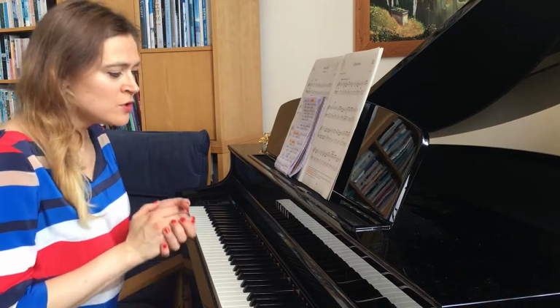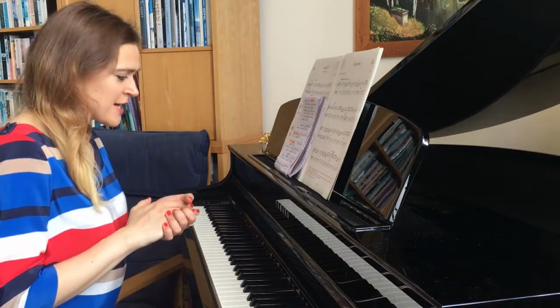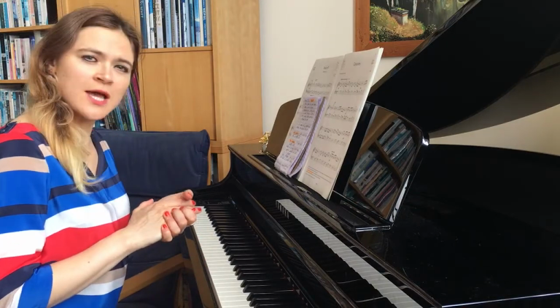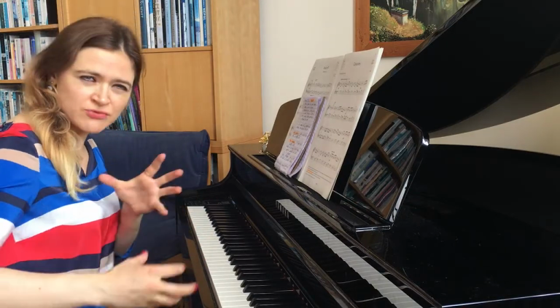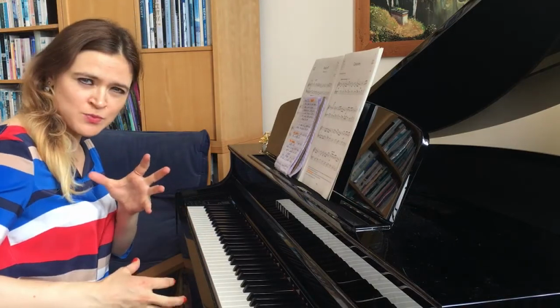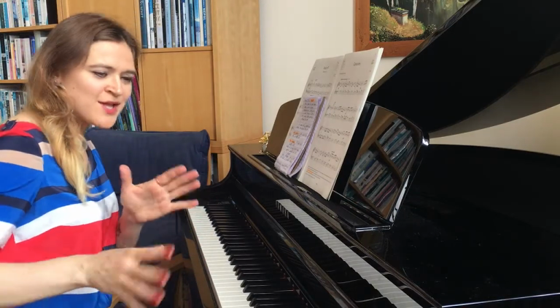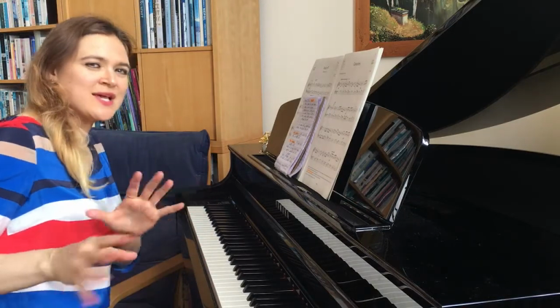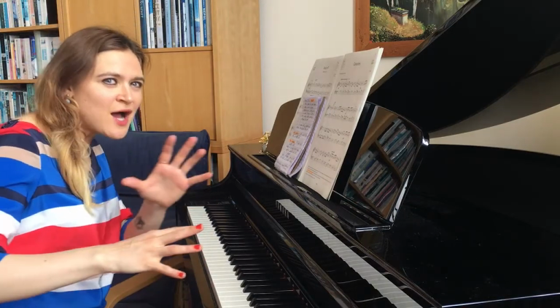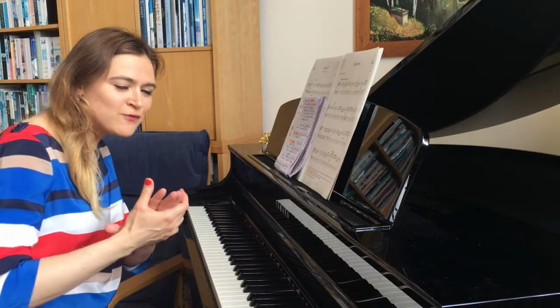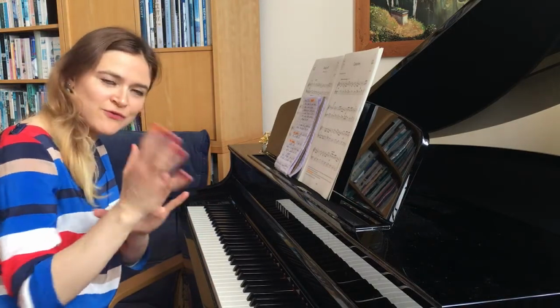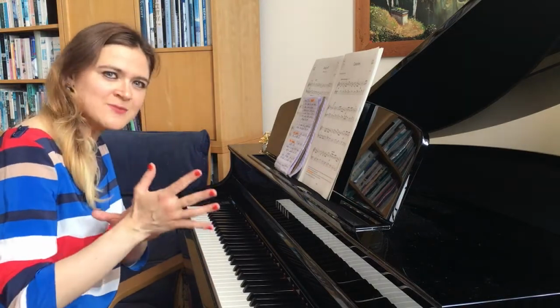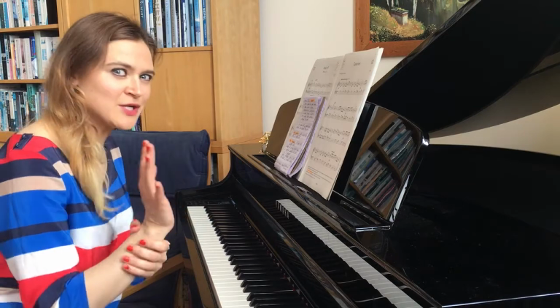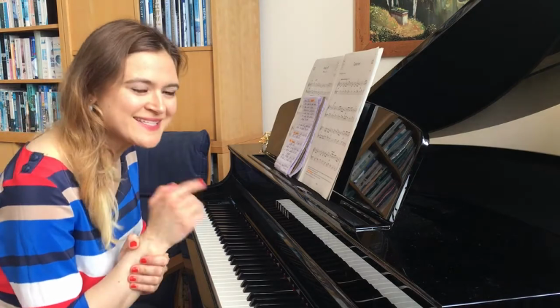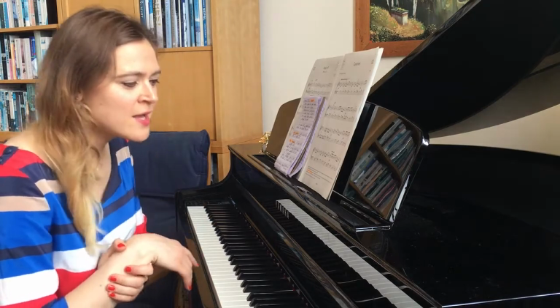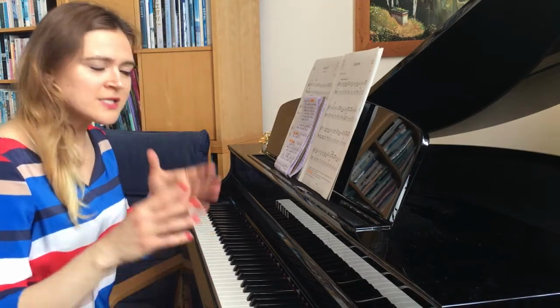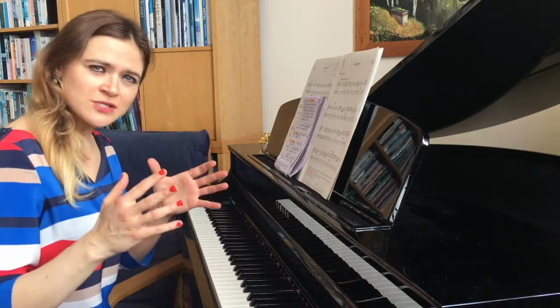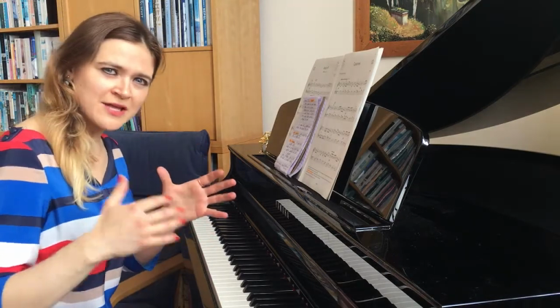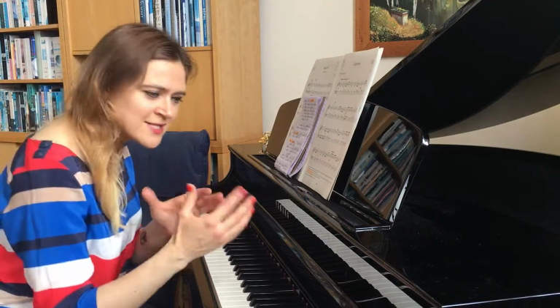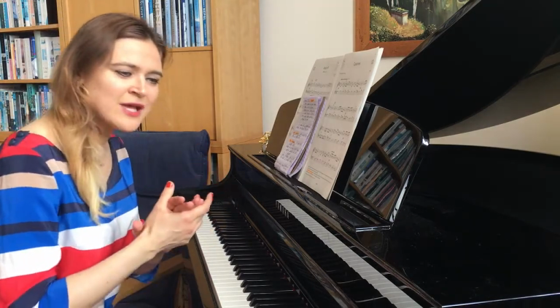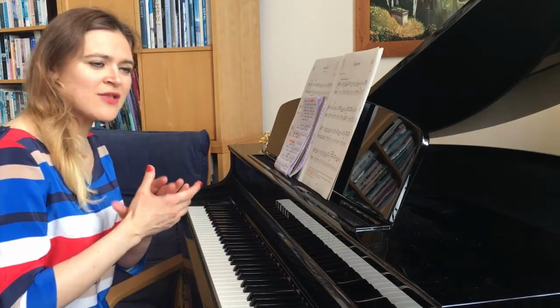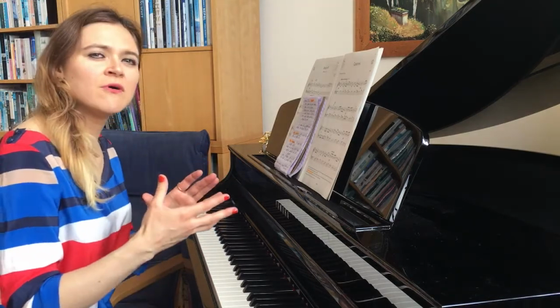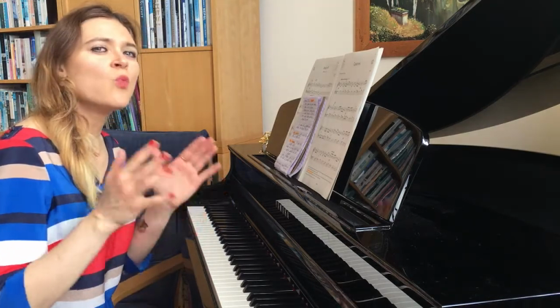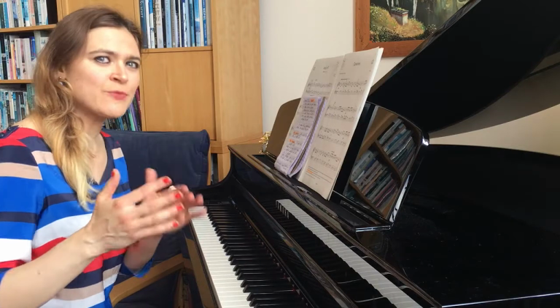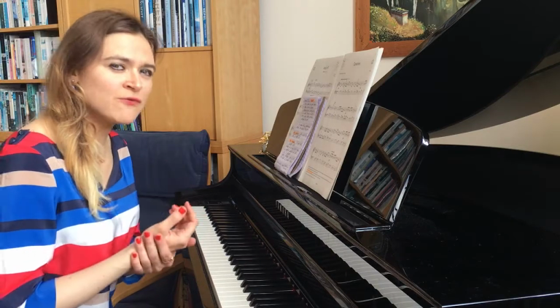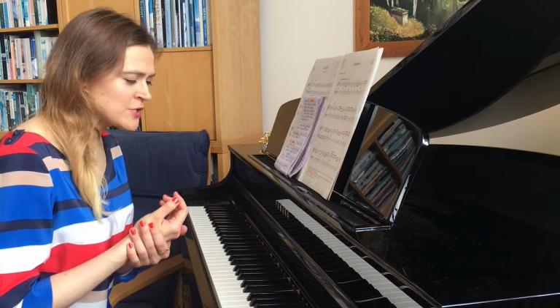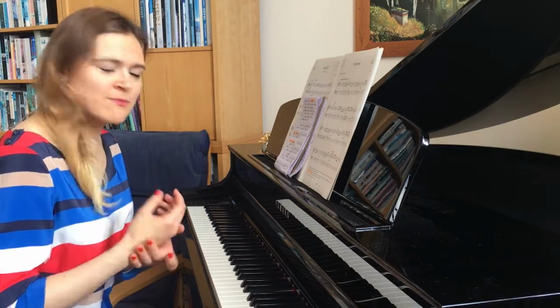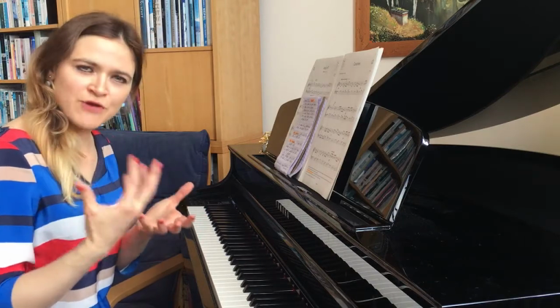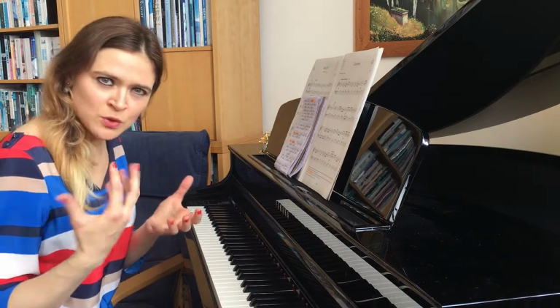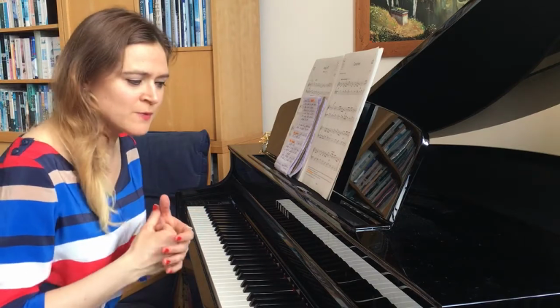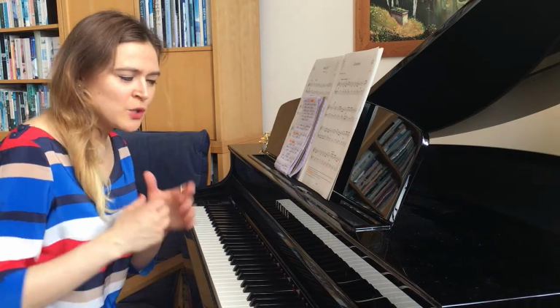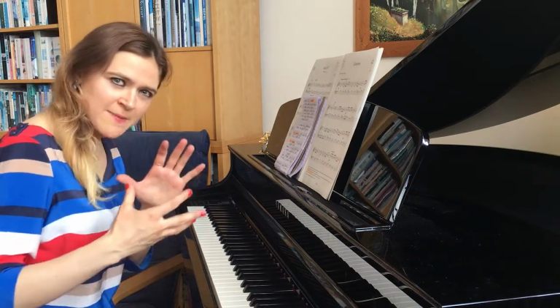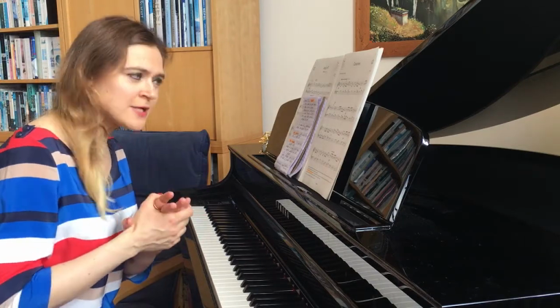The lute is actually a string instrument. It looks like a guitar at first glance, but it's not like a guitar. I suggest you get into that sound, get into that feel — watch some original videos, some professional lute performers. You will get a better hint.